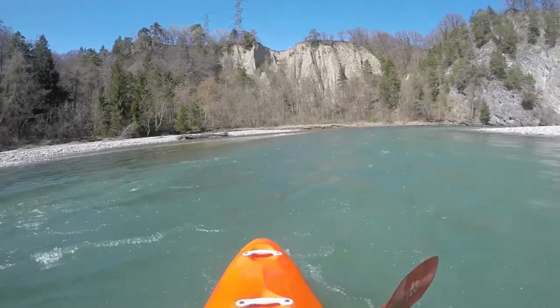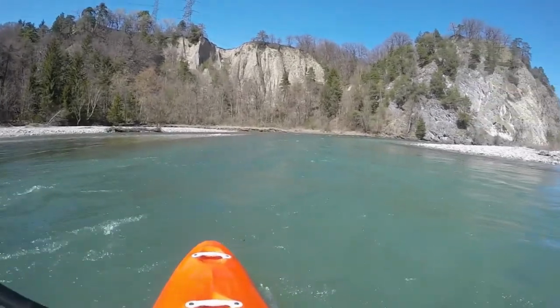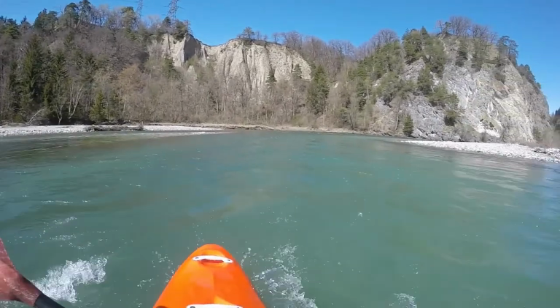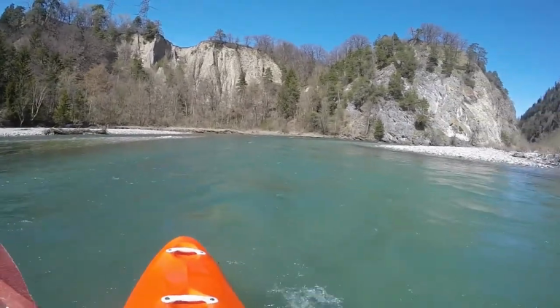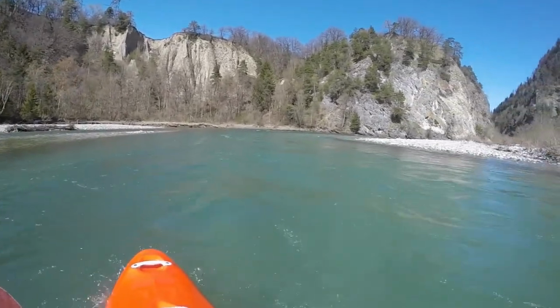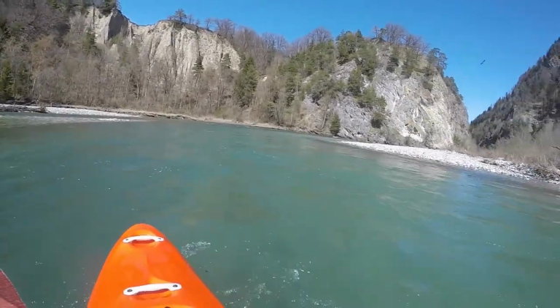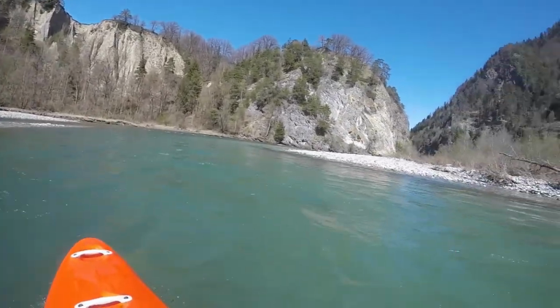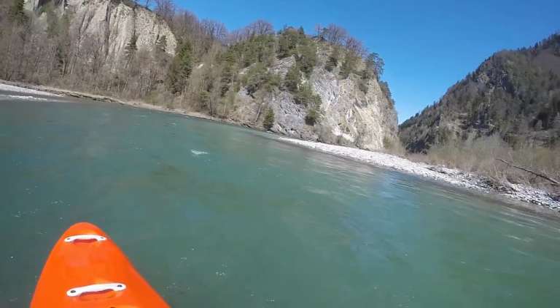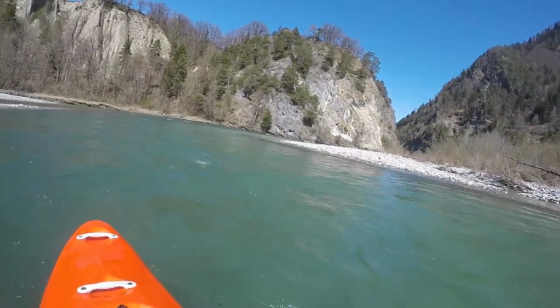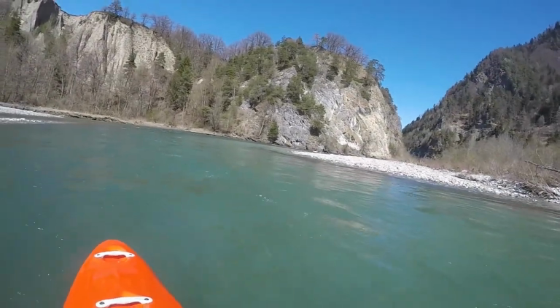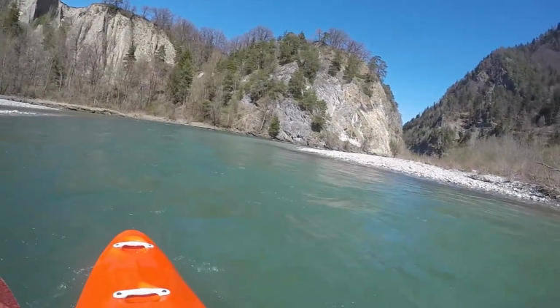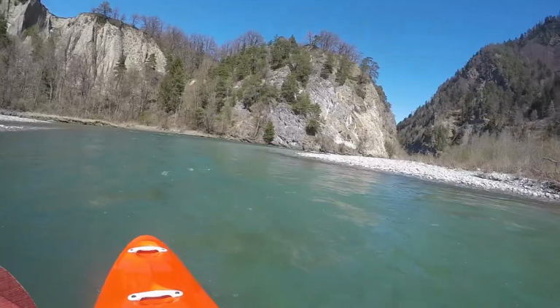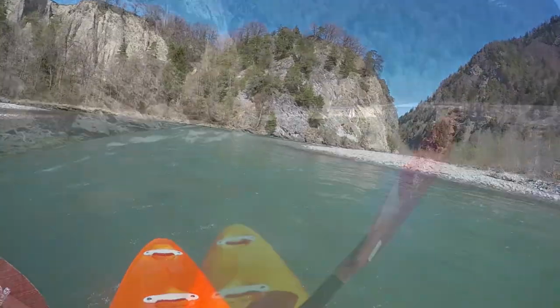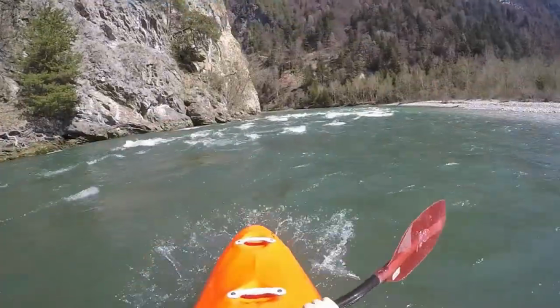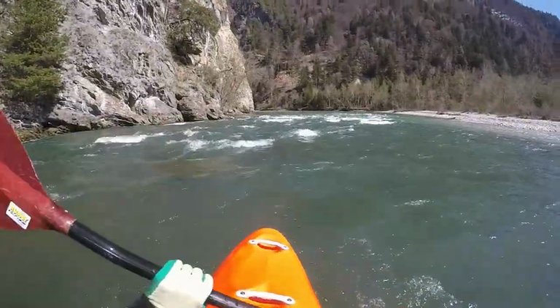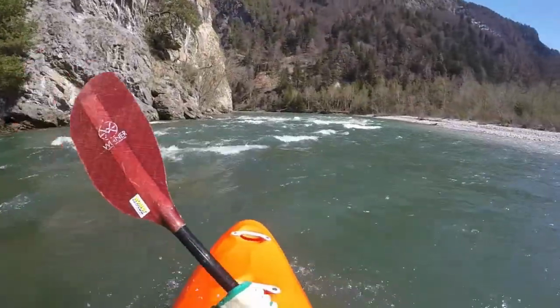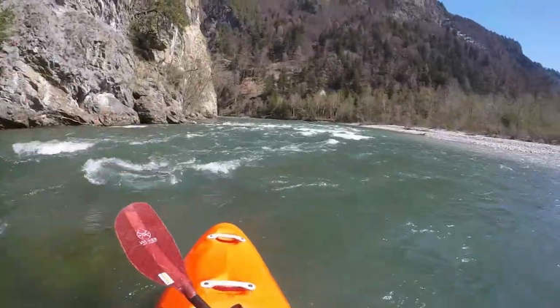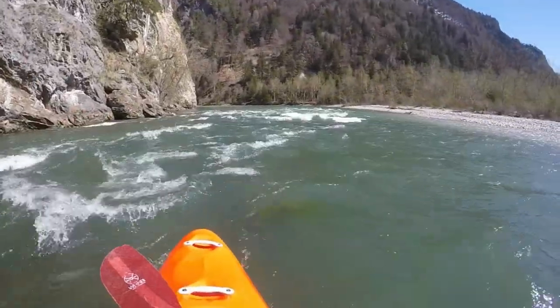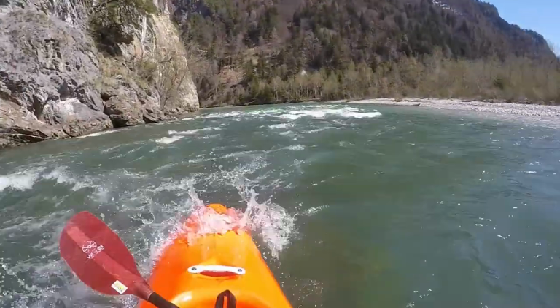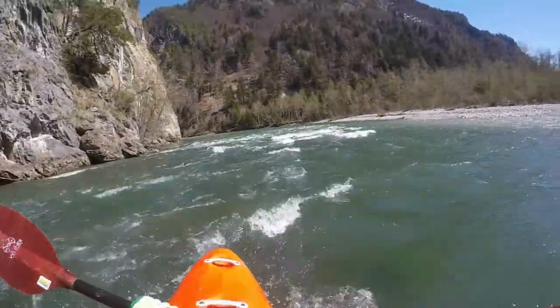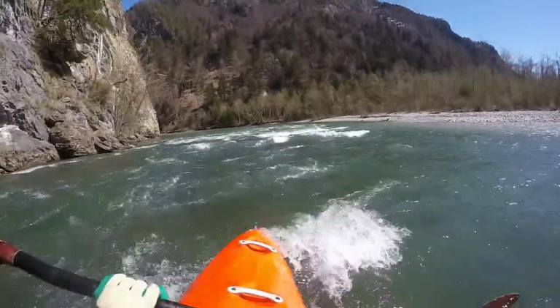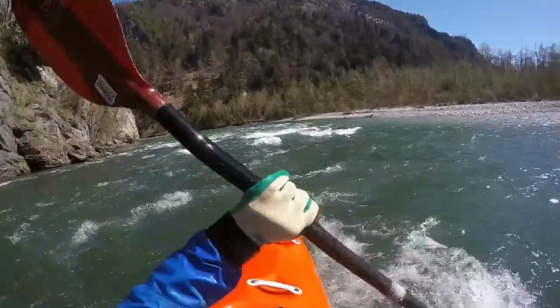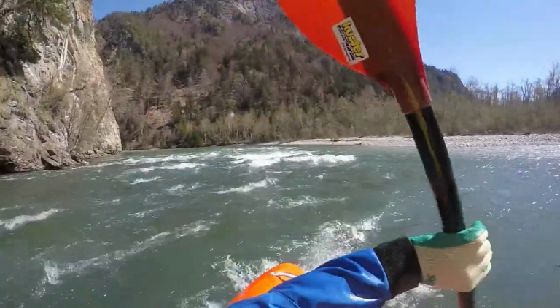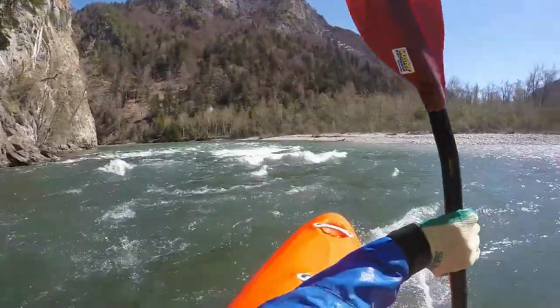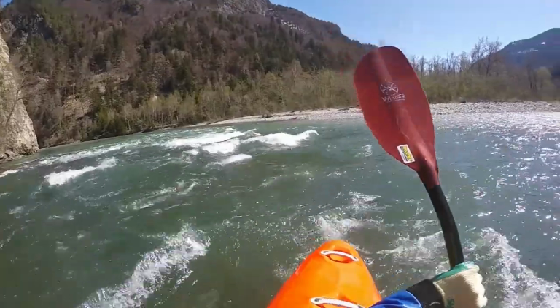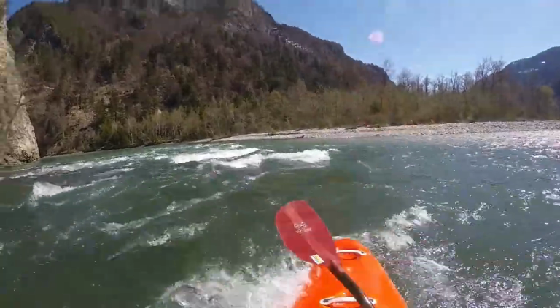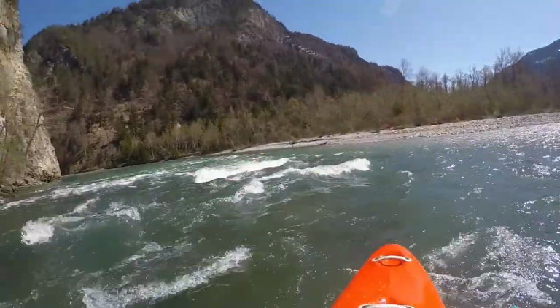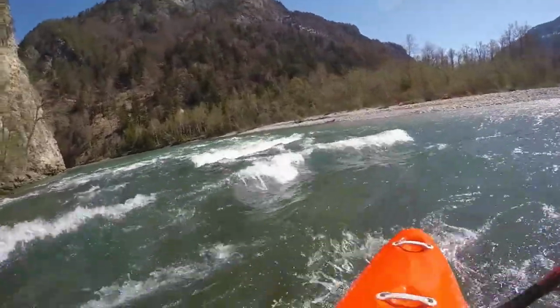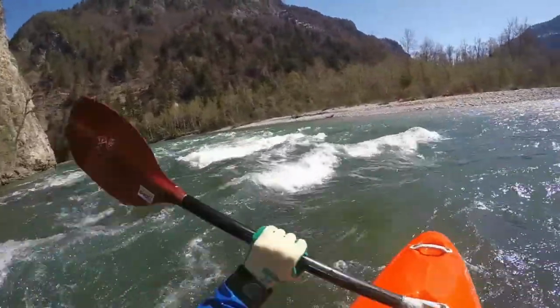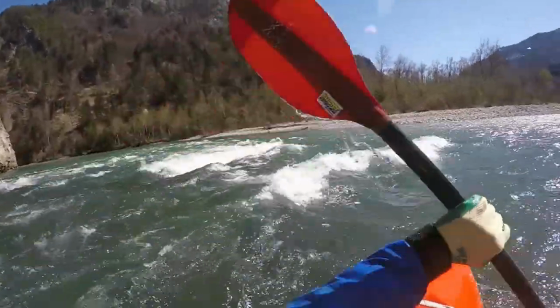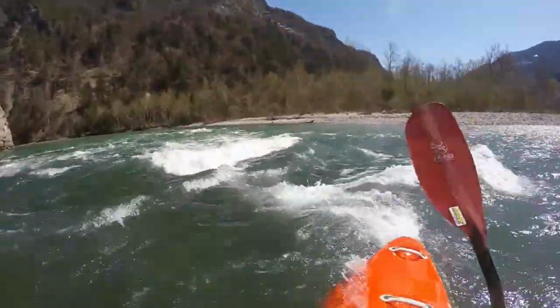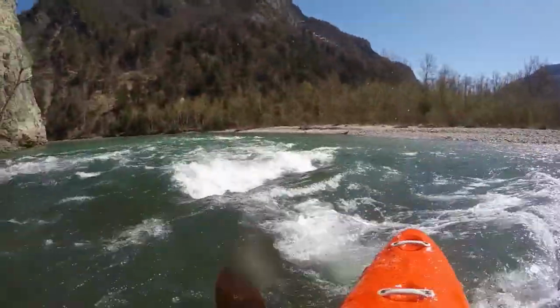If any beginner is not hooked for this sport after the trip, it was not meant to be. When the castle of Ratzuns is right above the river, the technically interesting part of the section starts.